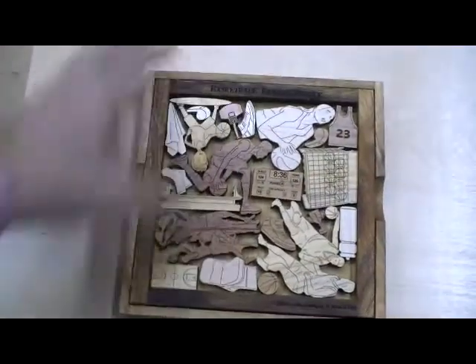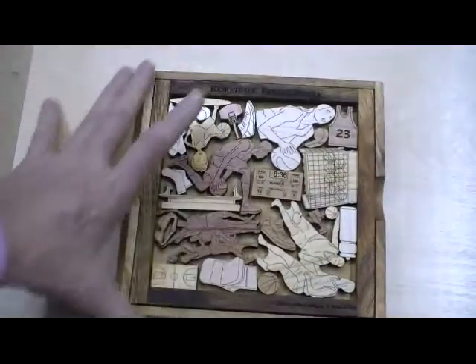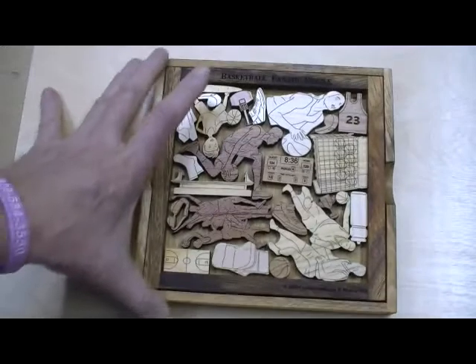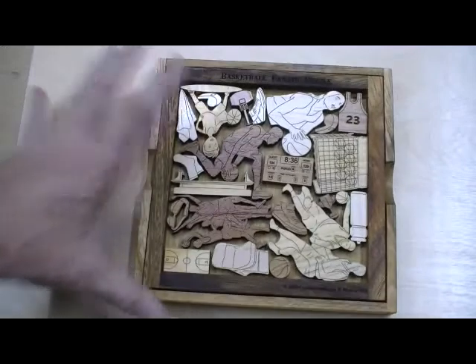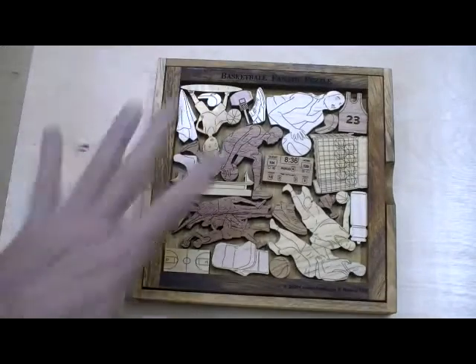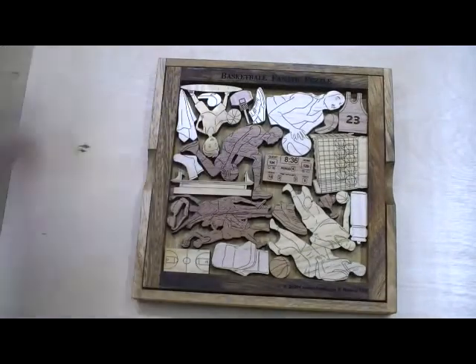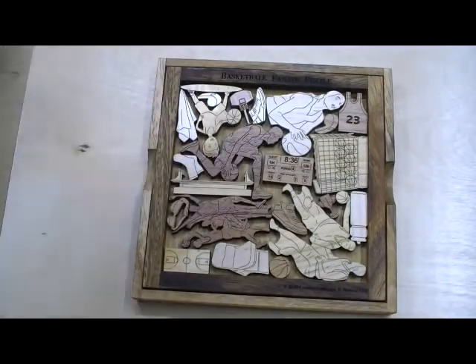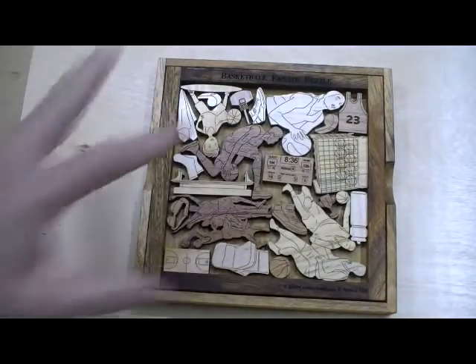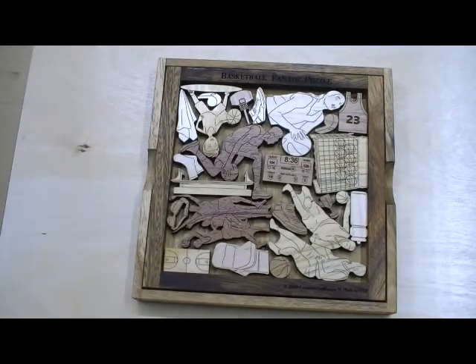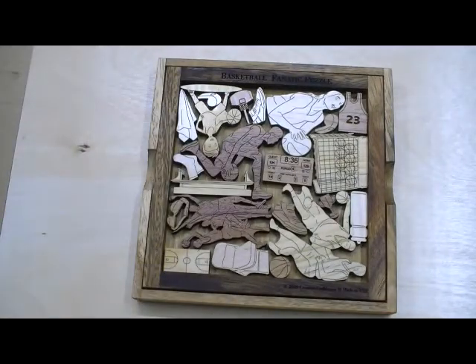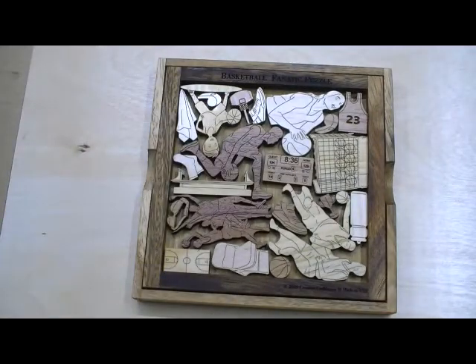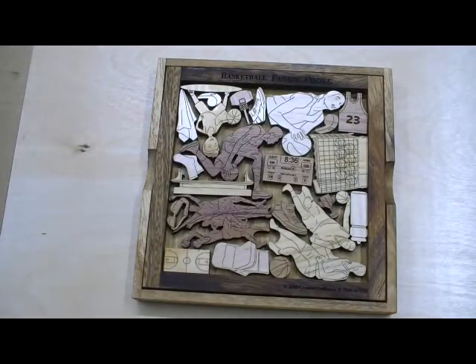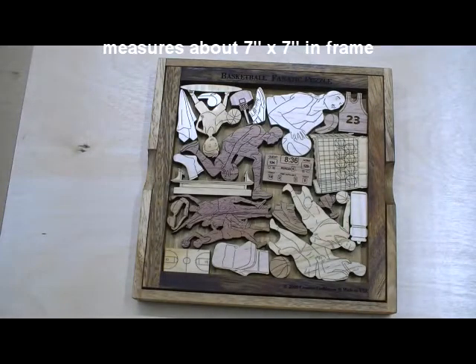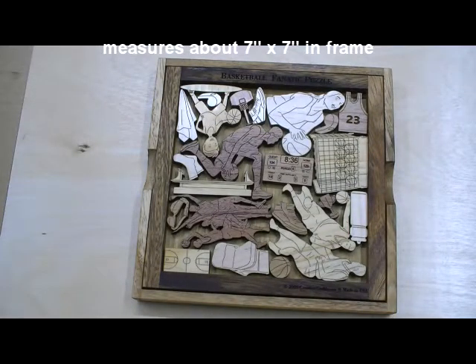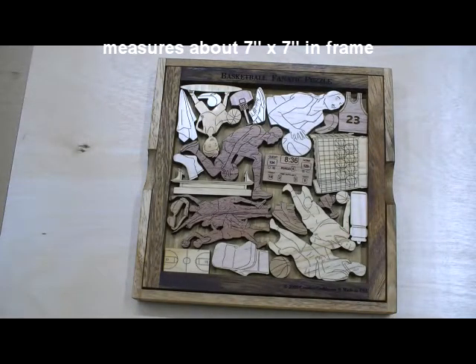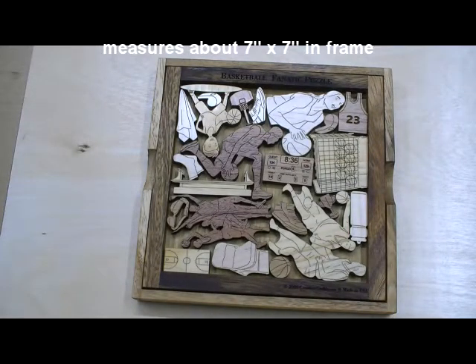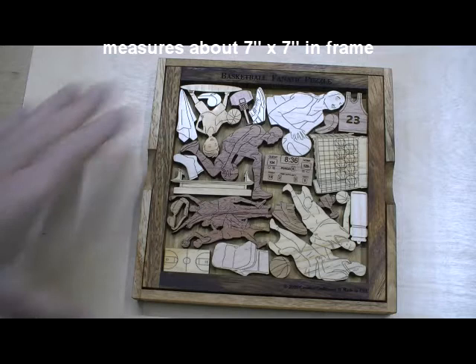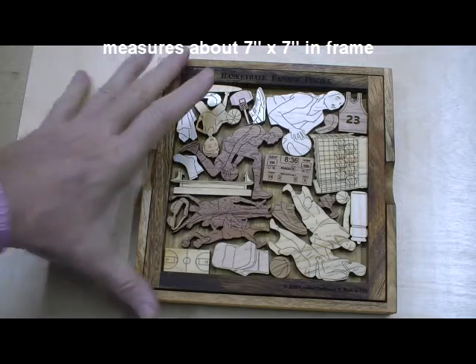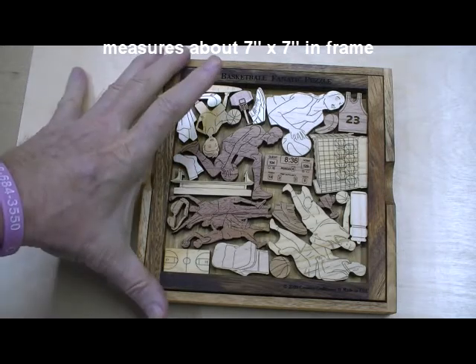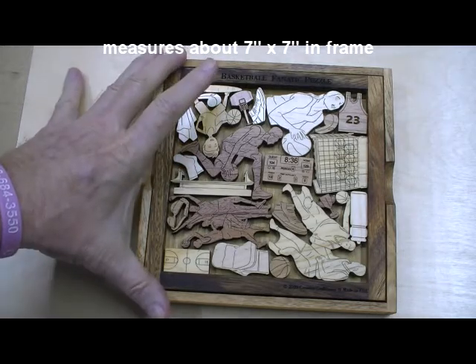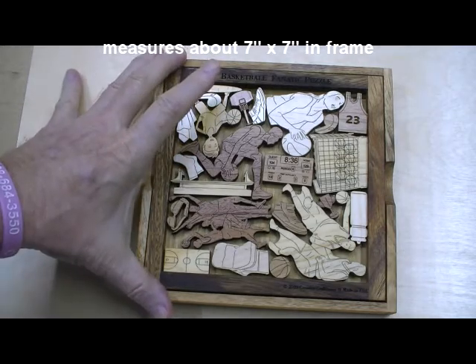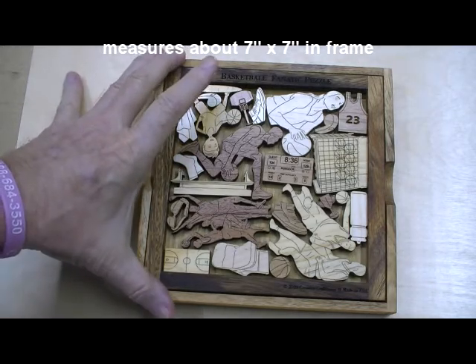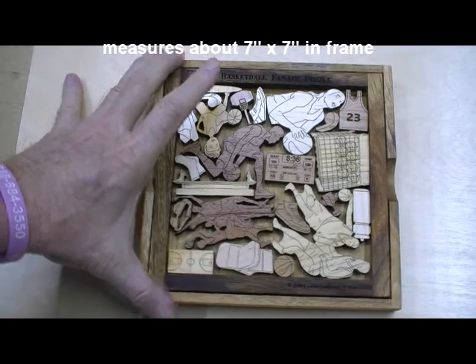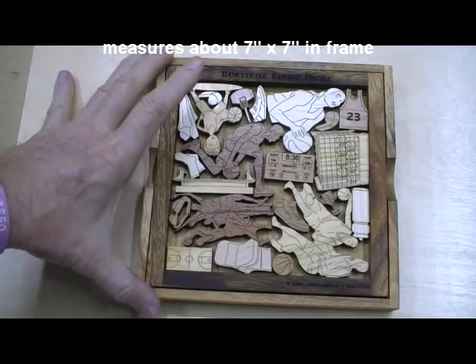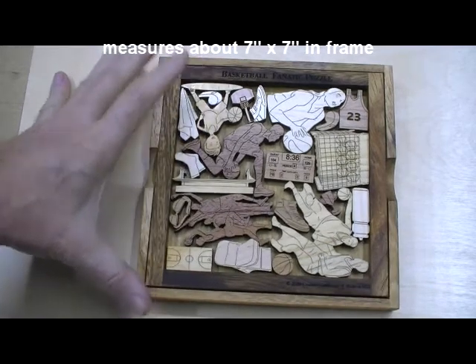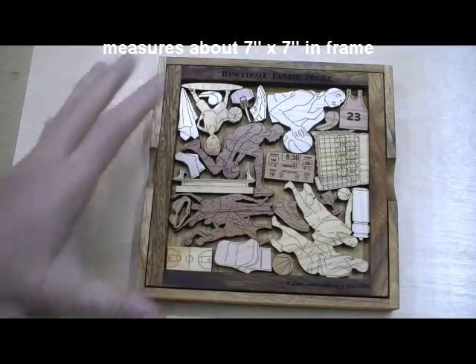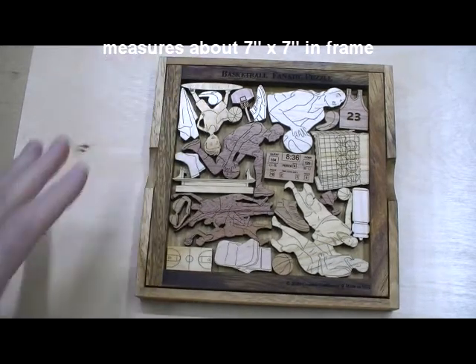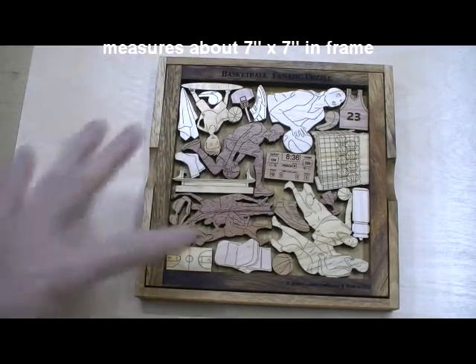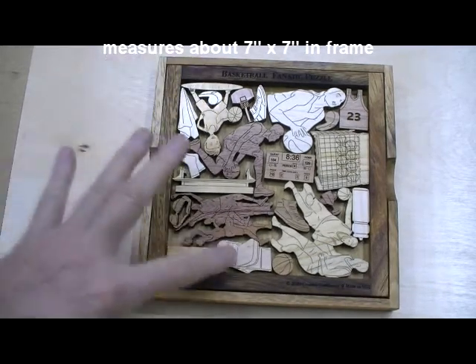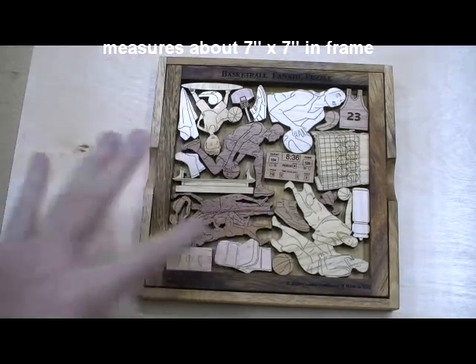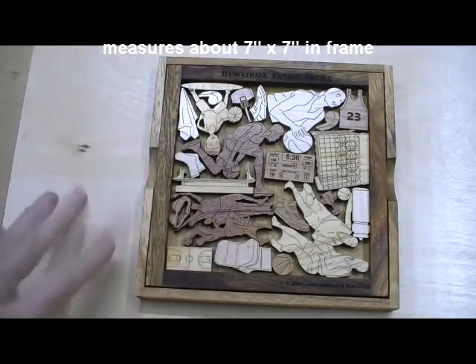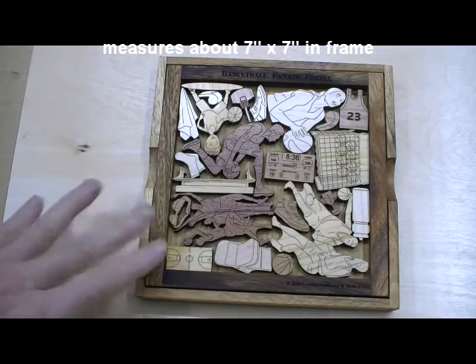The object, of course, is when these are out to get them back in. I think this is one of the most difficult ones we've done — it's really hard. It'll be a good challenge for anyone.